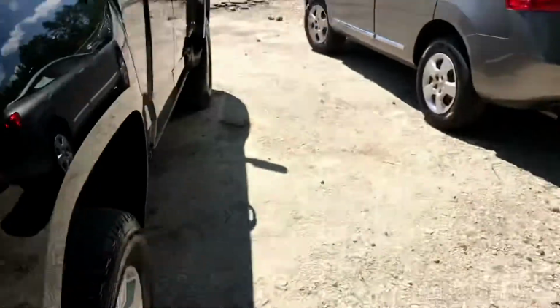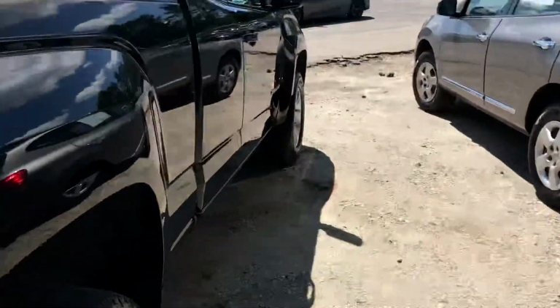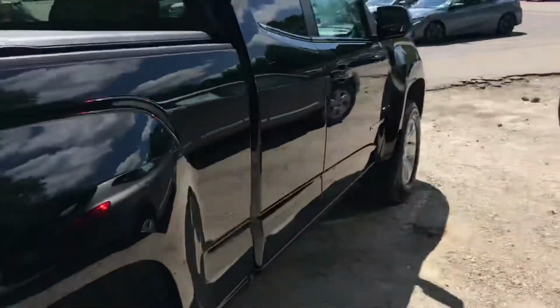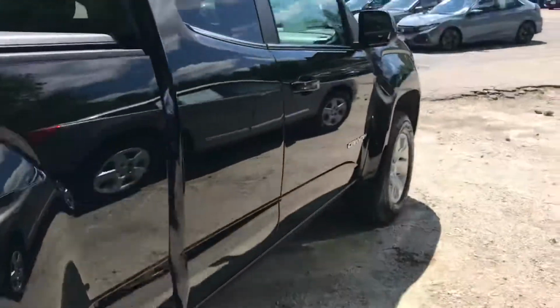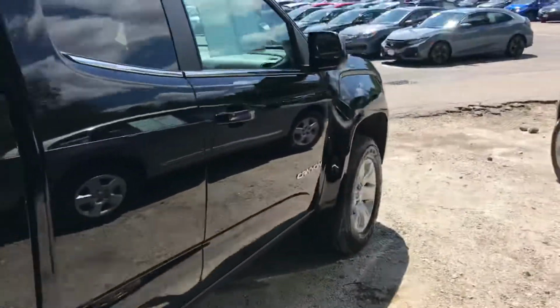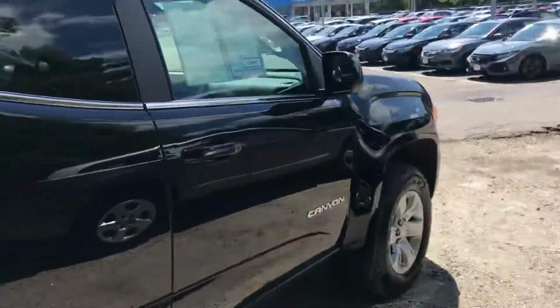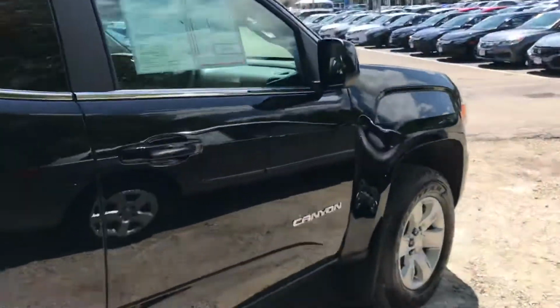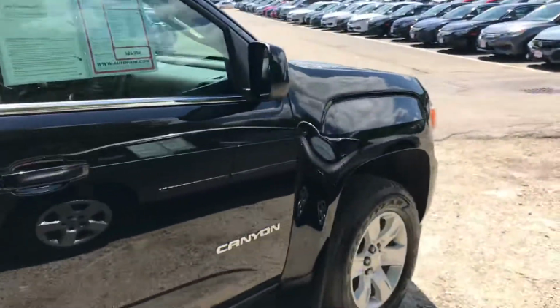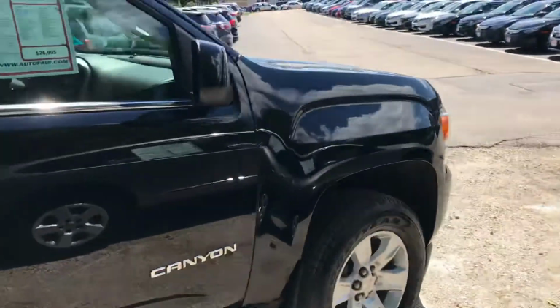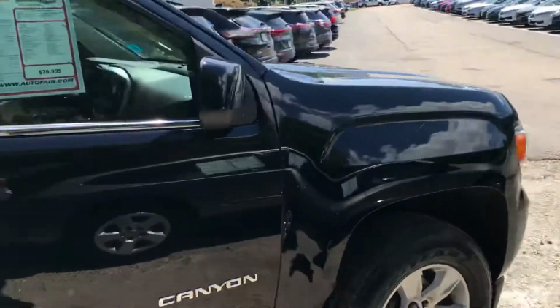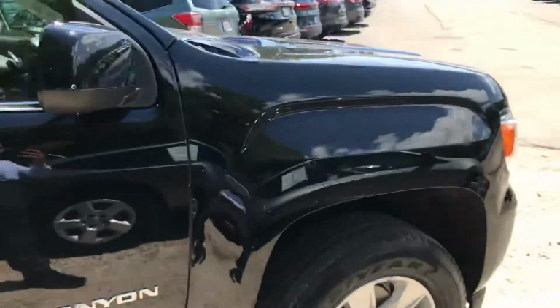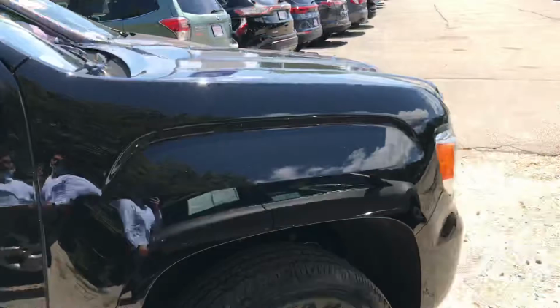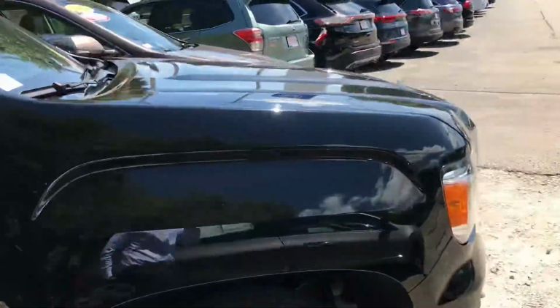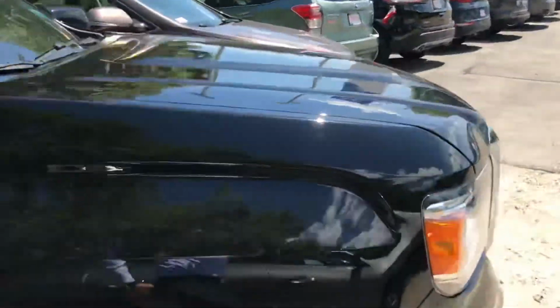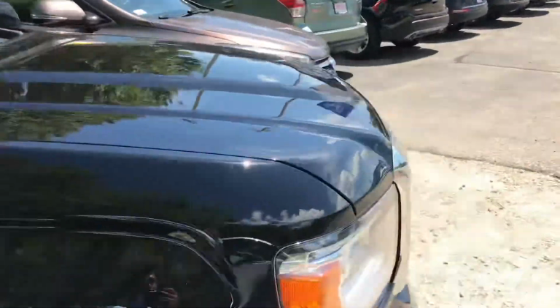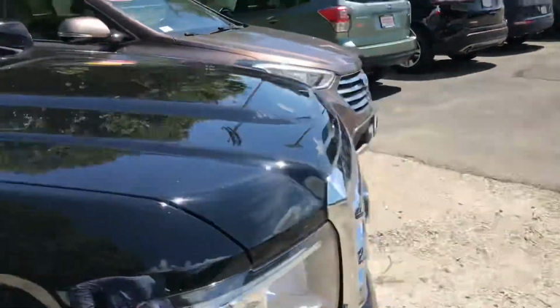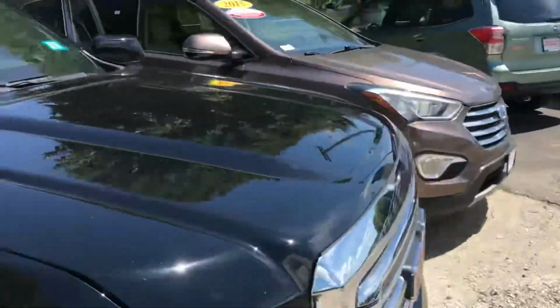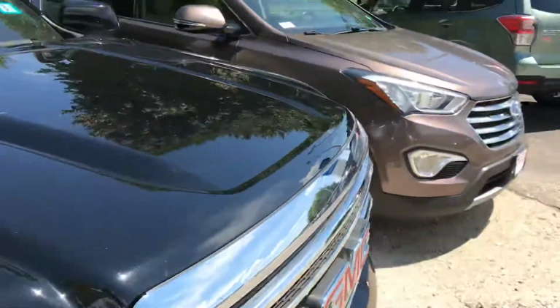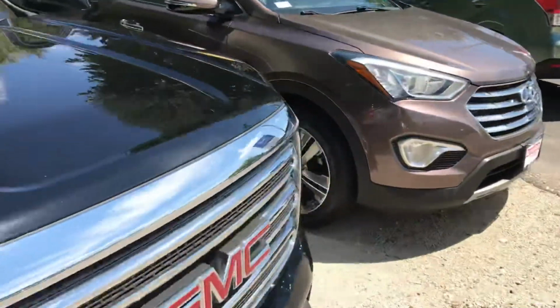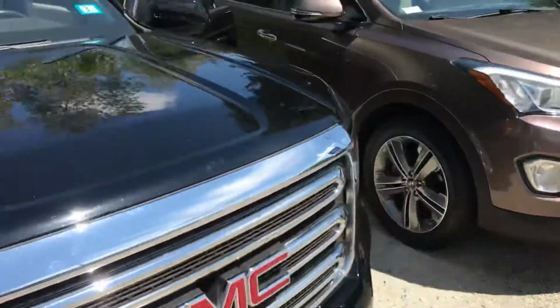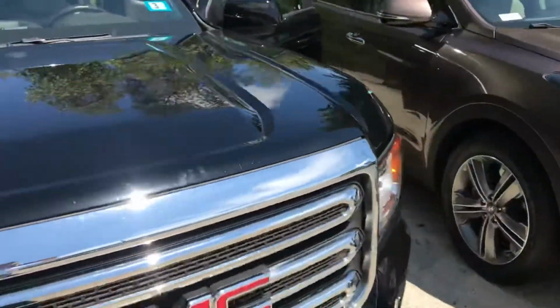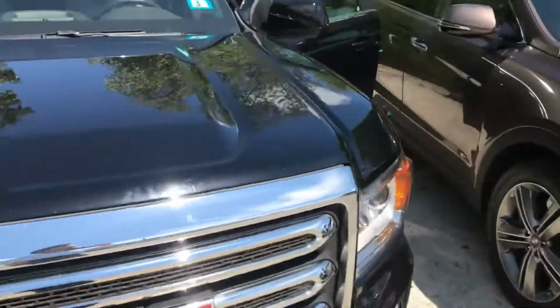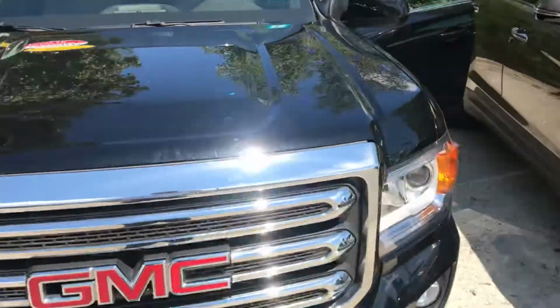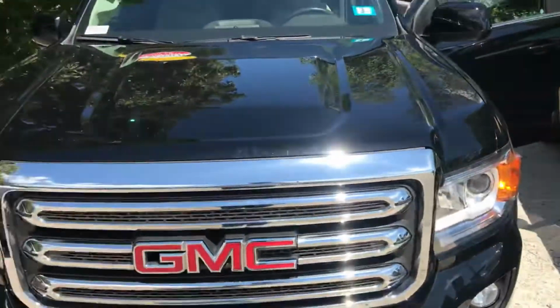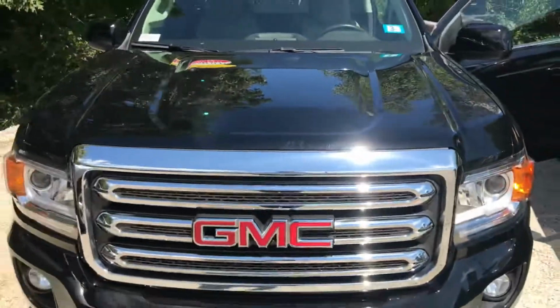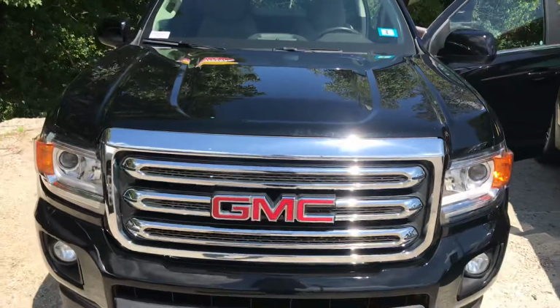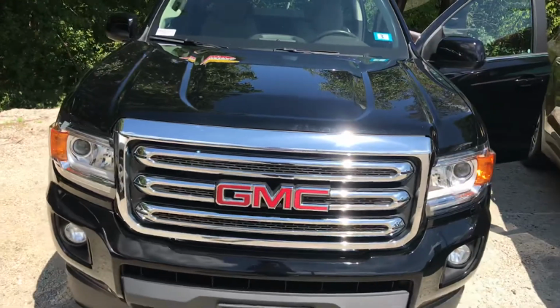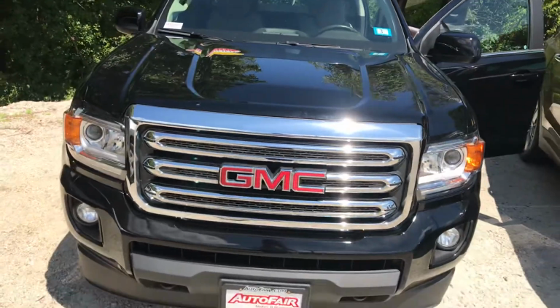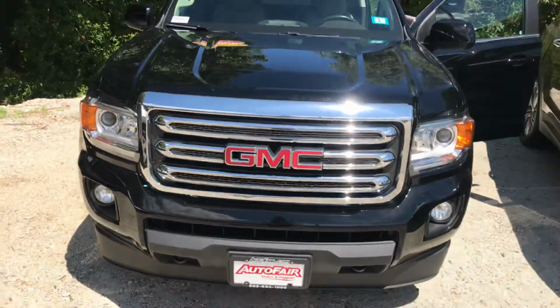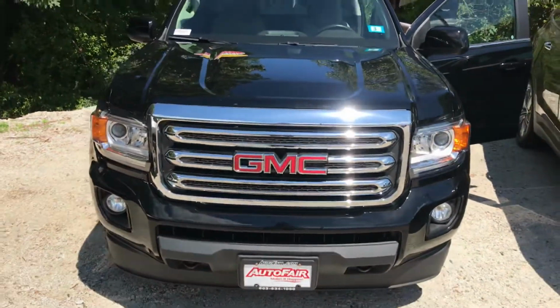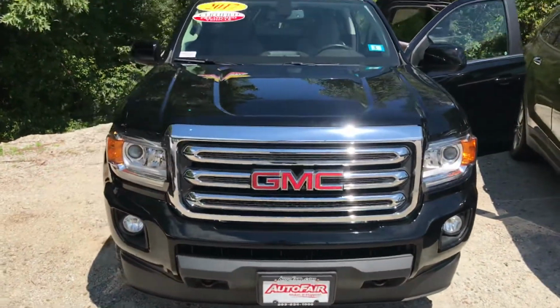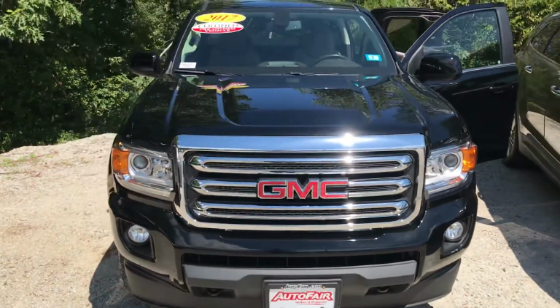Anyway Ryan, that was just a really quick look at that GMC. If you're interested or want to come out and take it for a test drive, please feel free to reach out. My name is George — you can reach me at 603-943-9290.